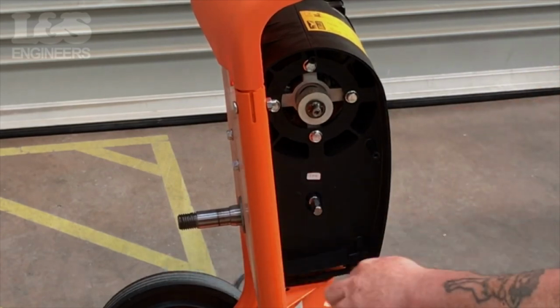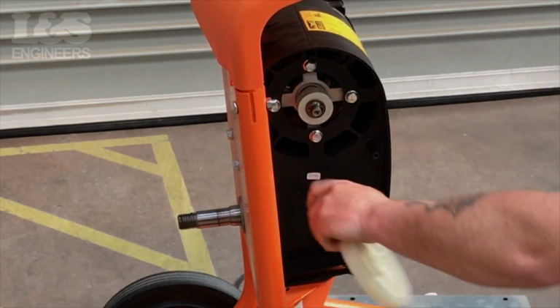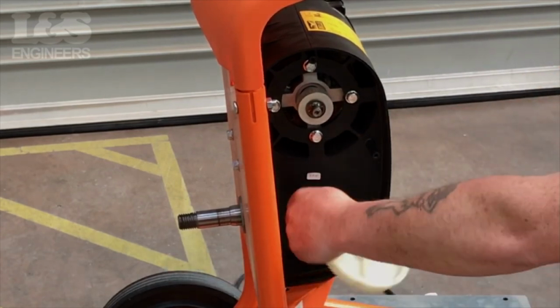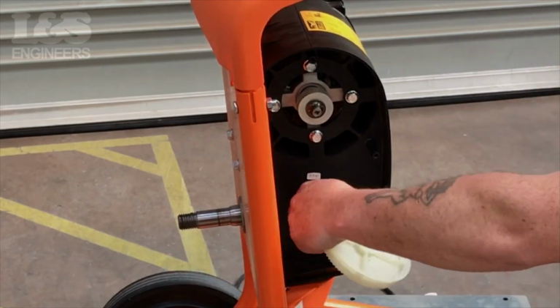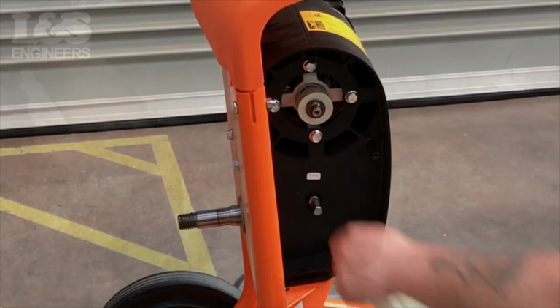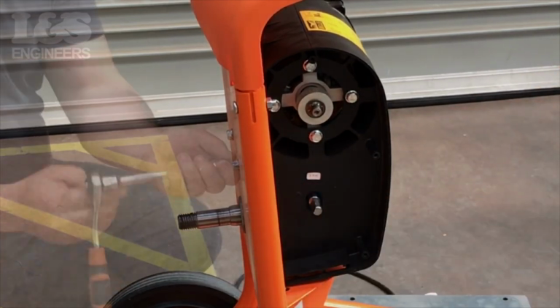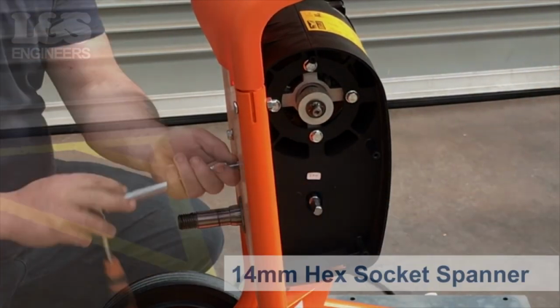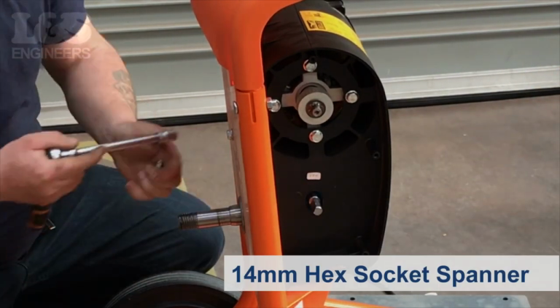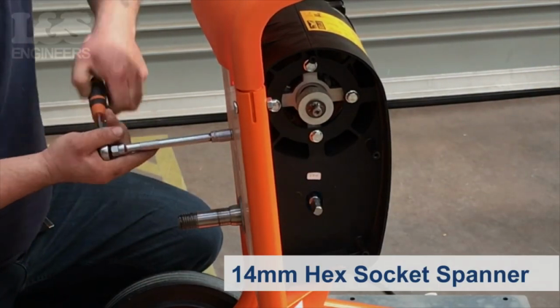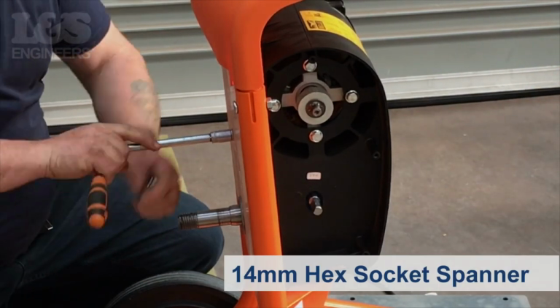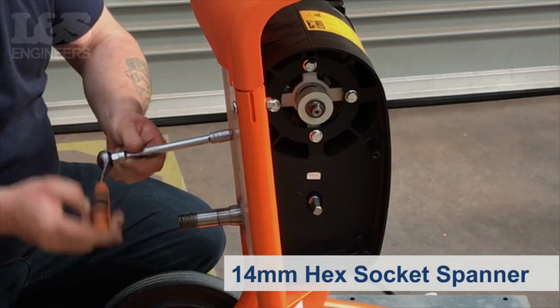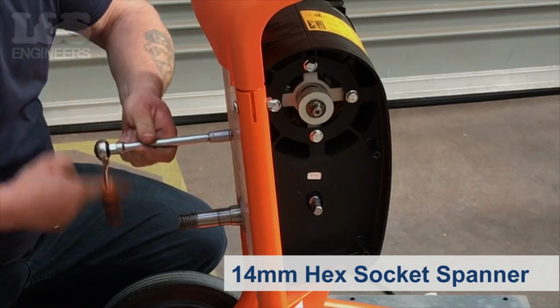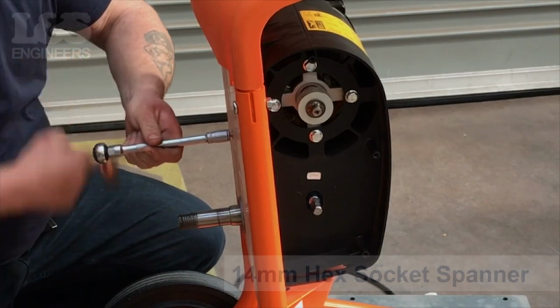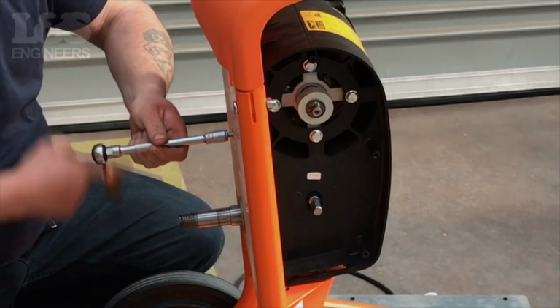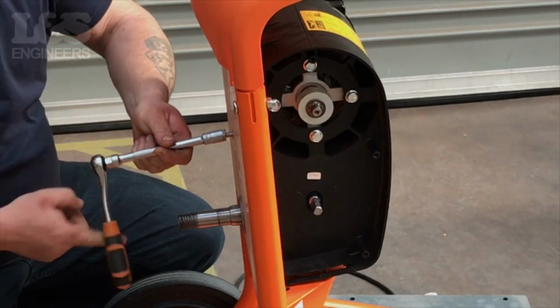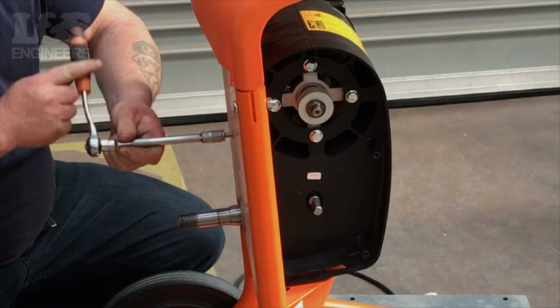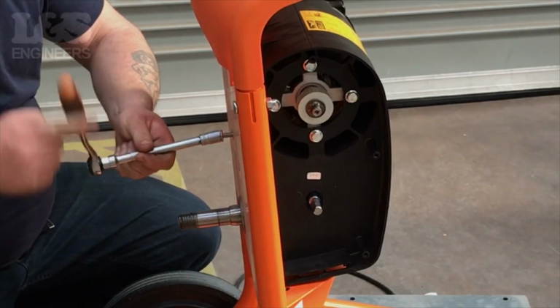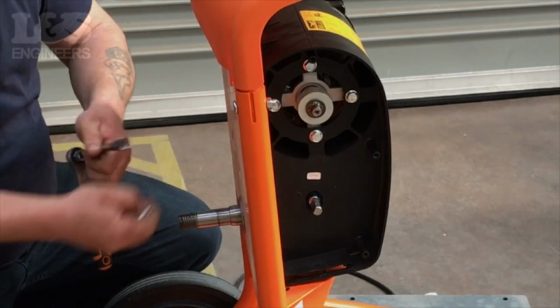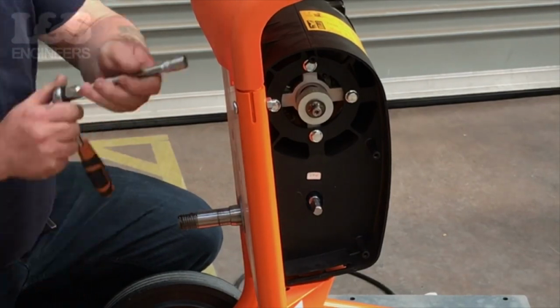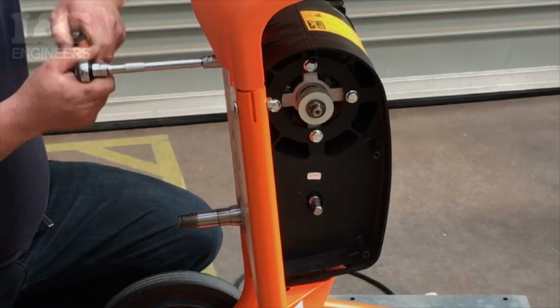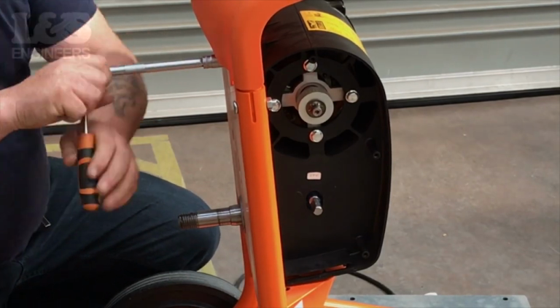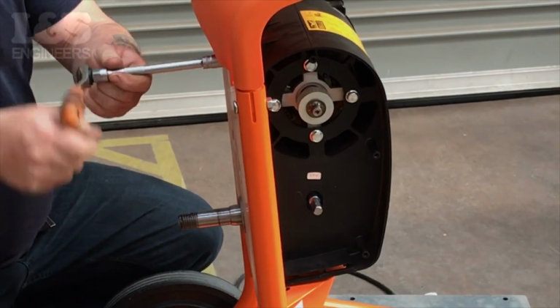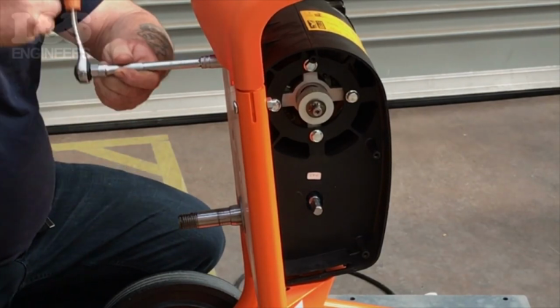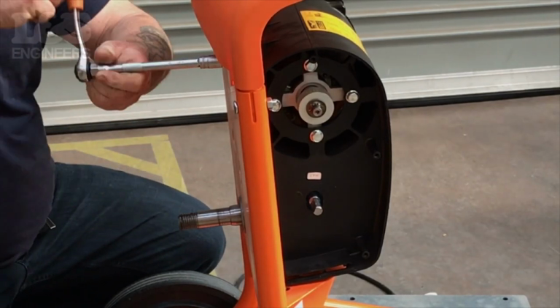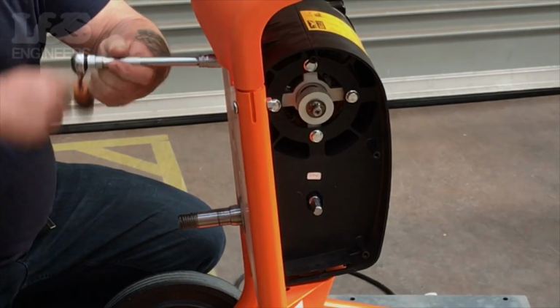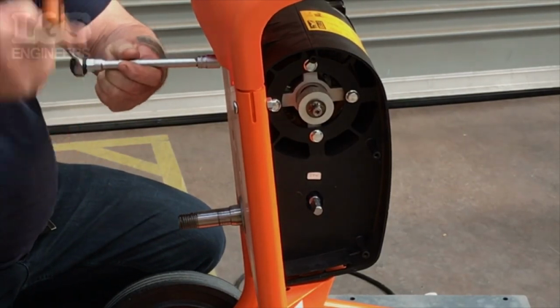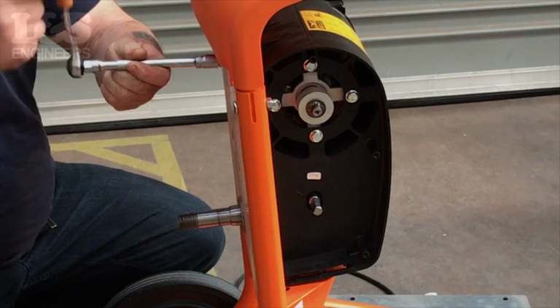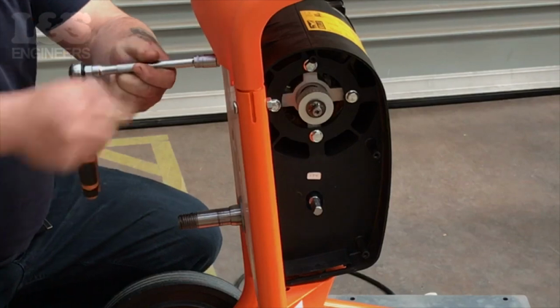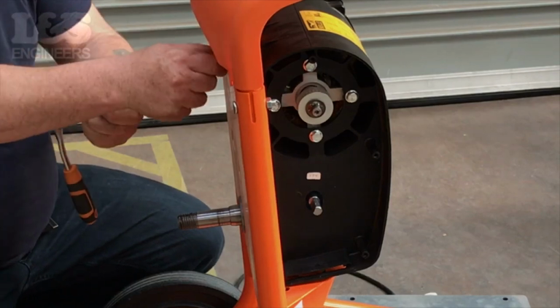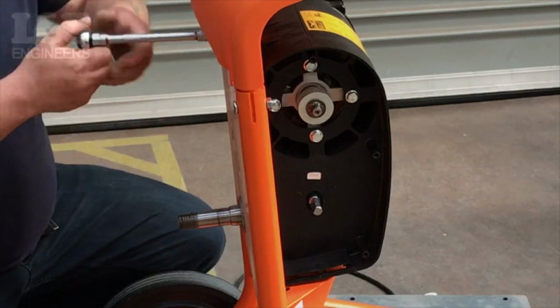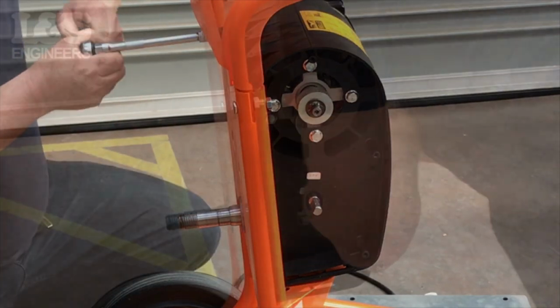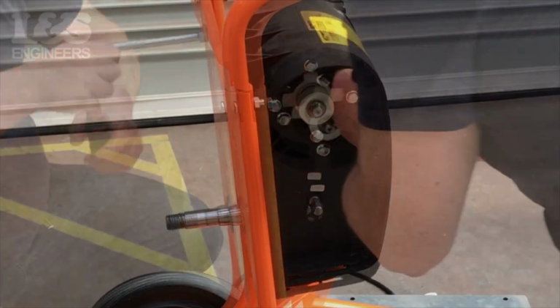The easiest option is to break the pulley off. Now, using a 14mm hex socket spanner, unscrew the four bolts located on the front of the machine to release the electric motor assembly.